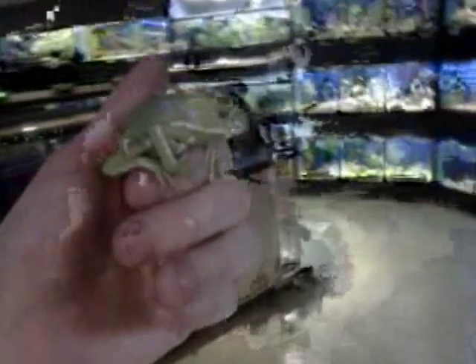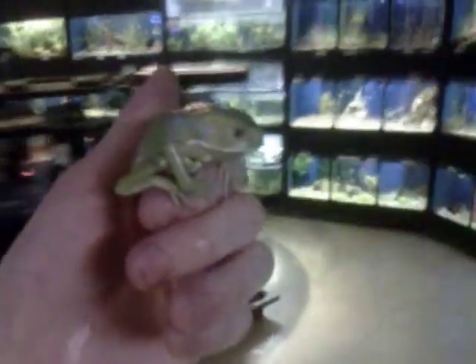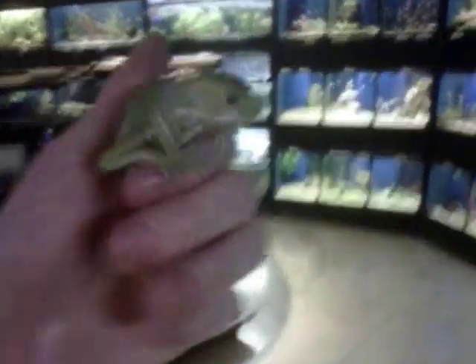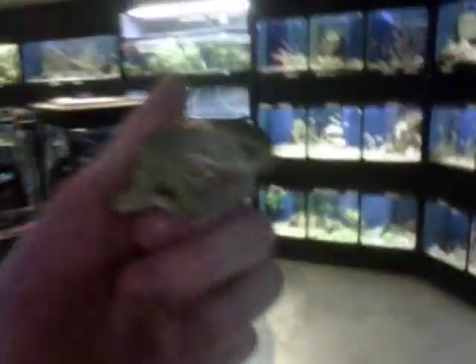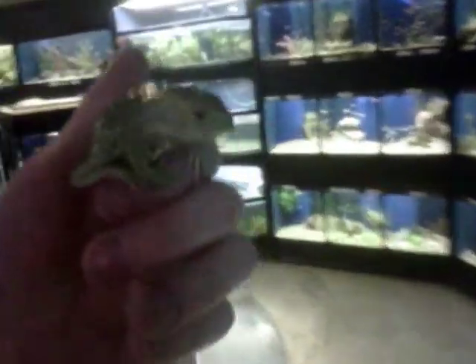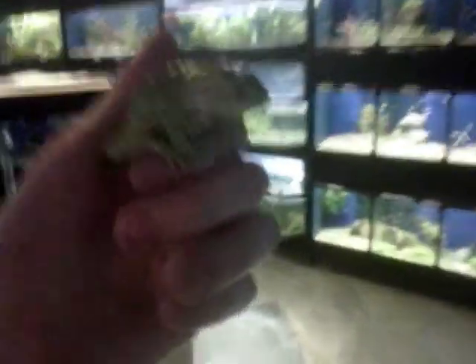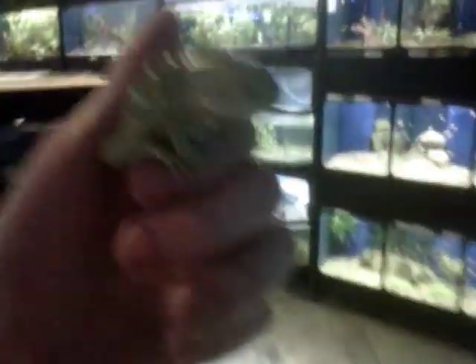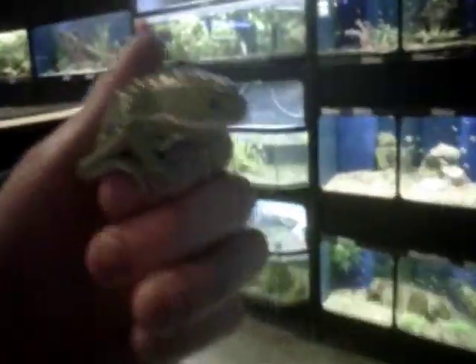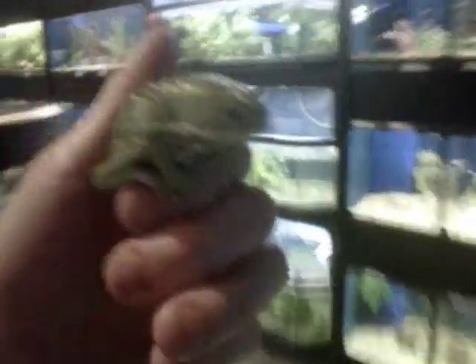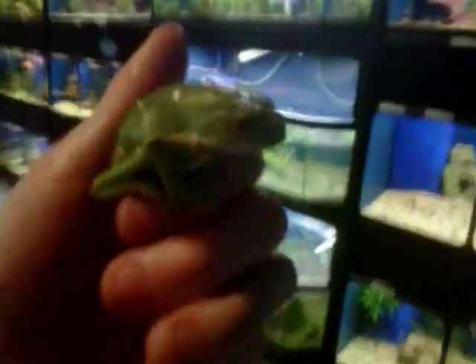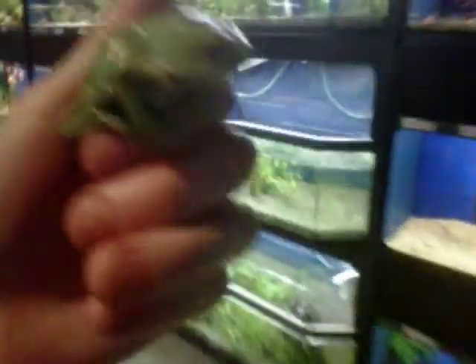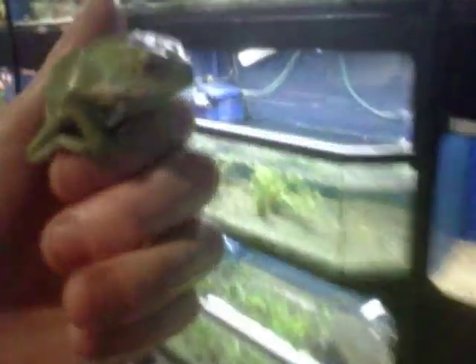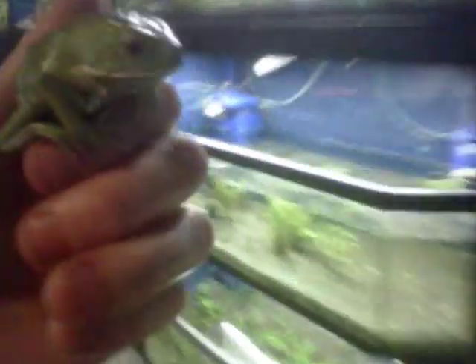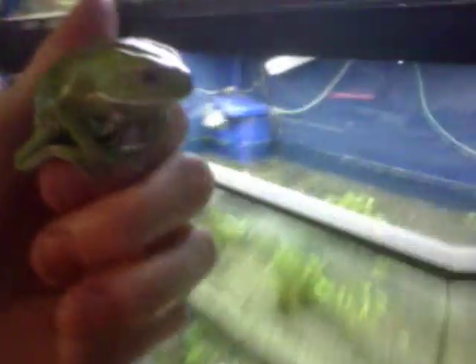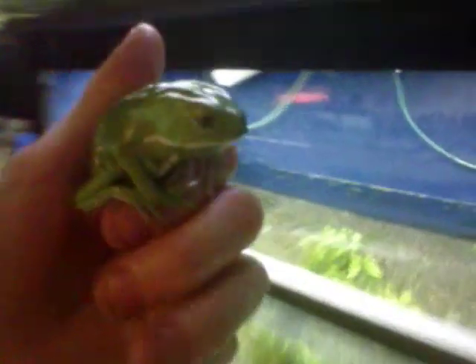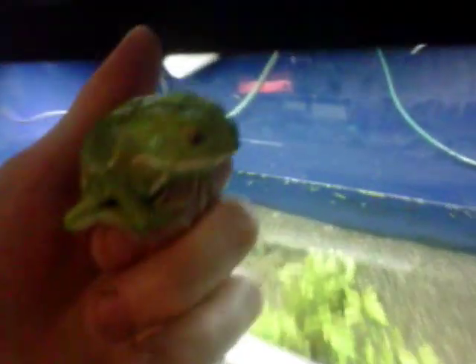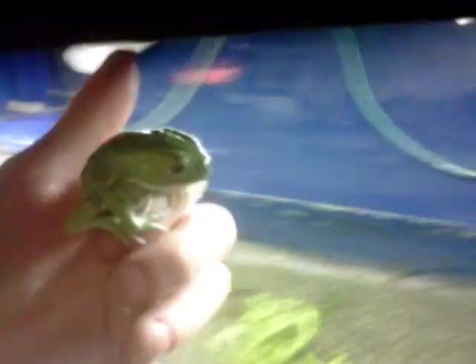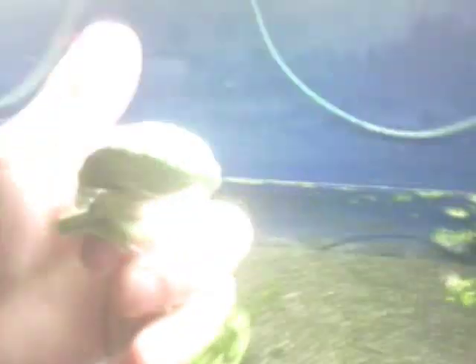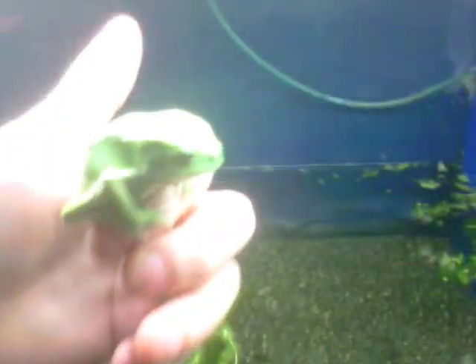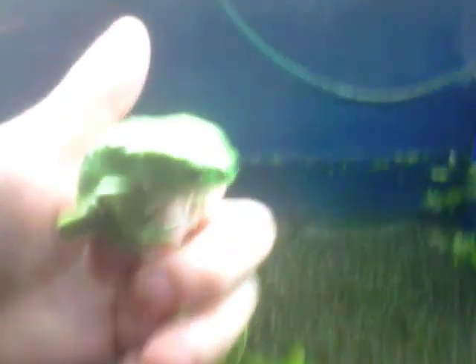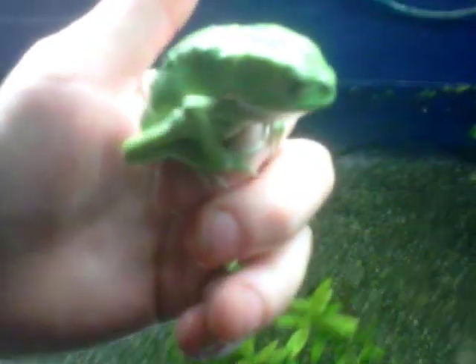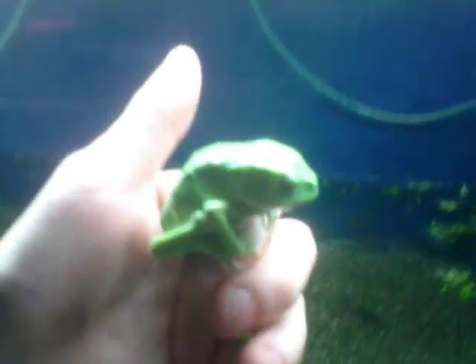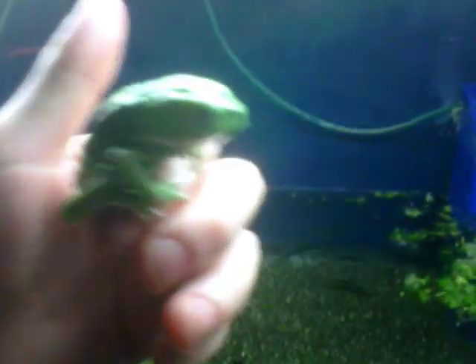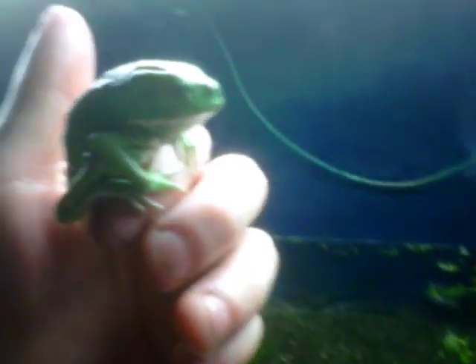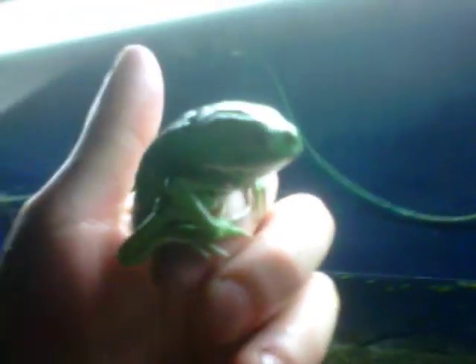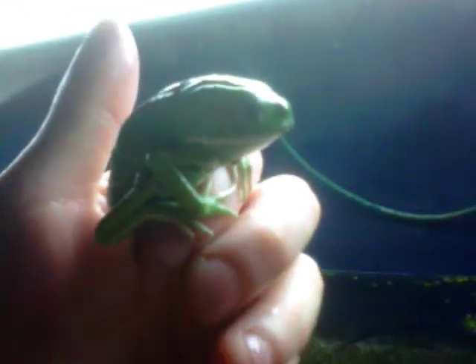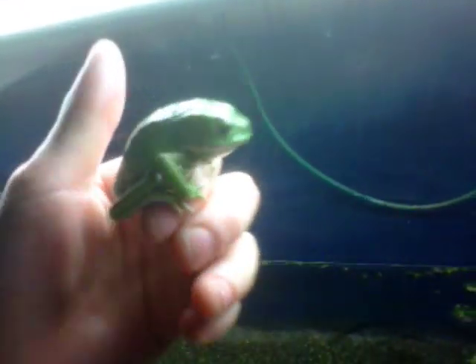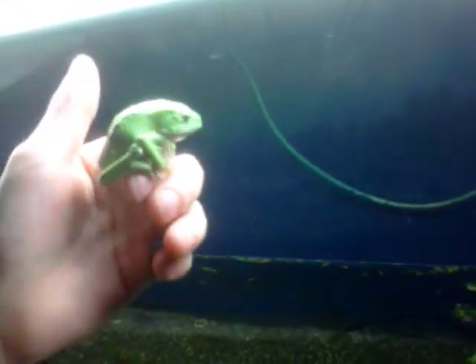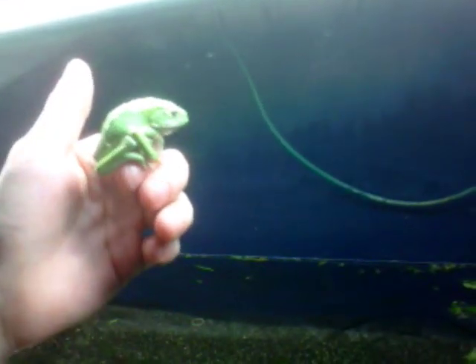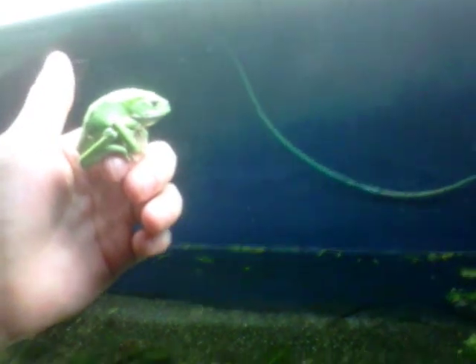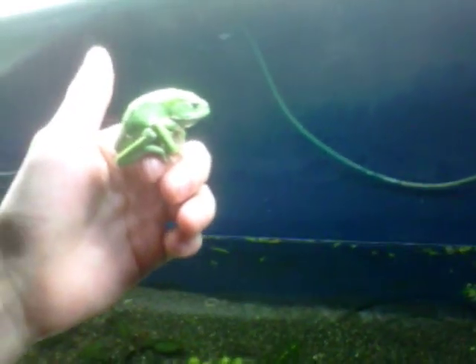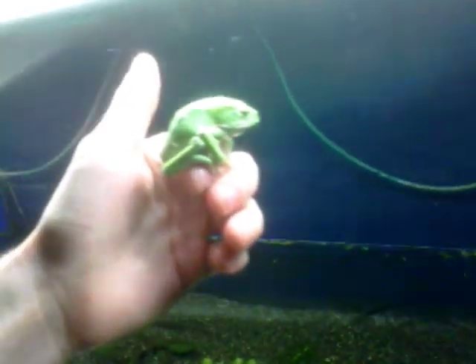Good day, I'm Josh Fletcher, and here we are on the latest edition of Pet Shop Adventures. In me hand right now, I have what appears to be a comatose waxy monkey frog.